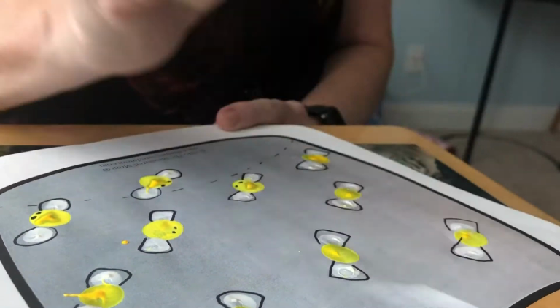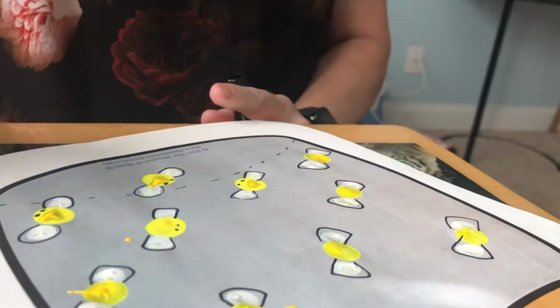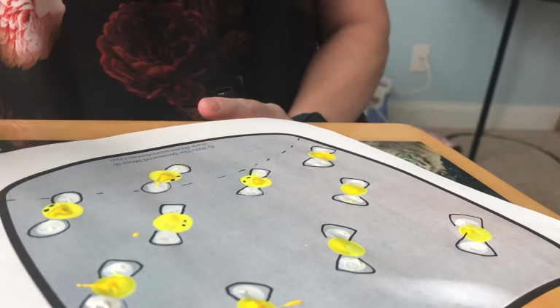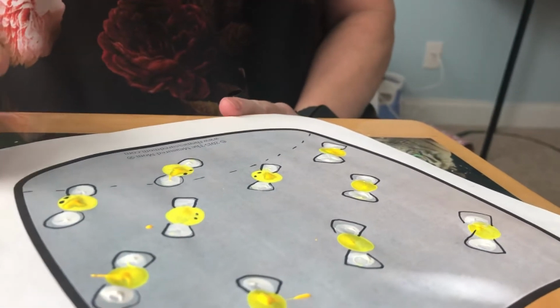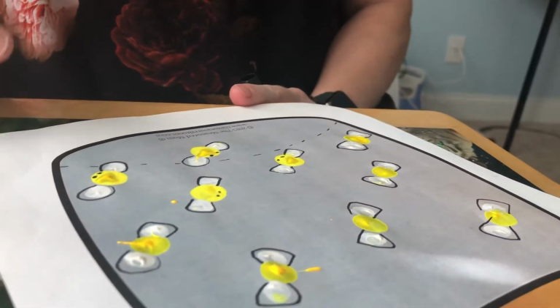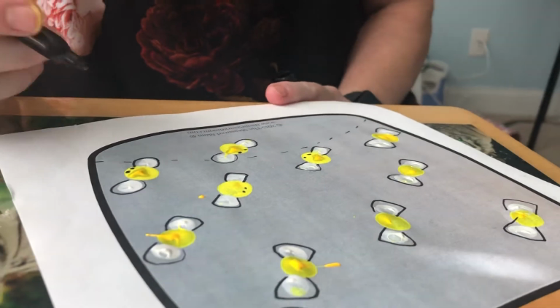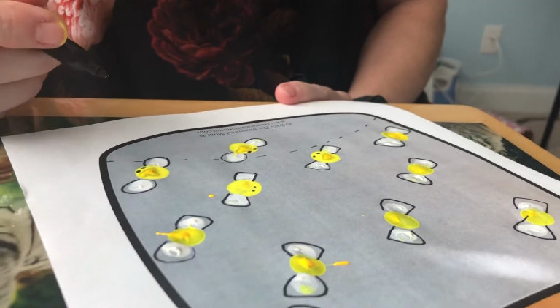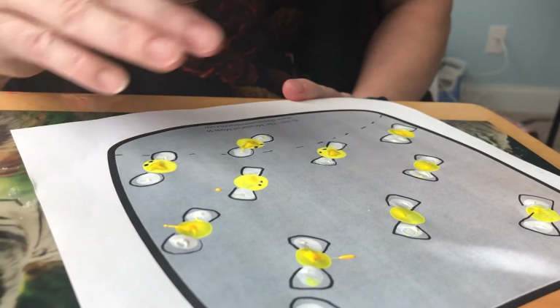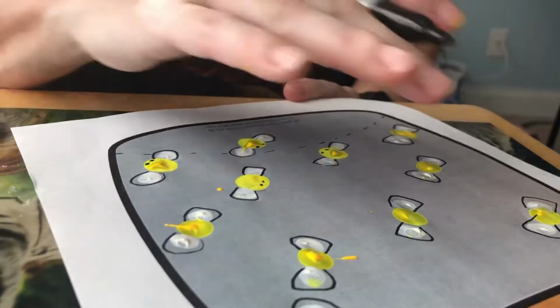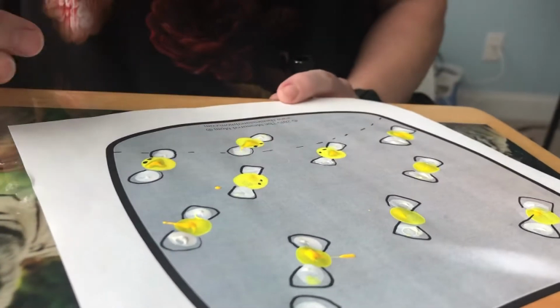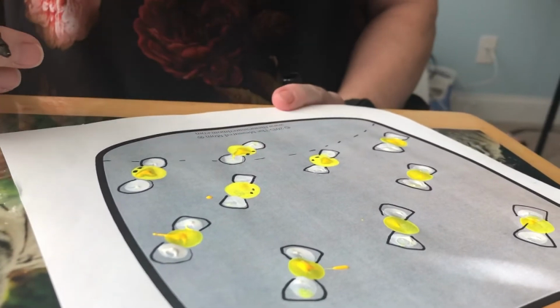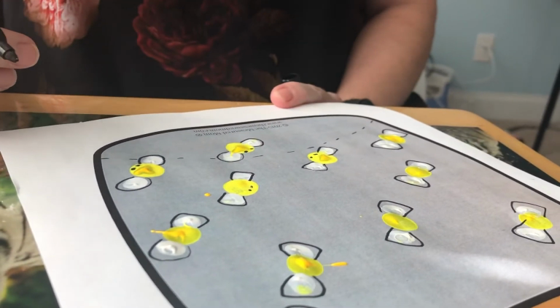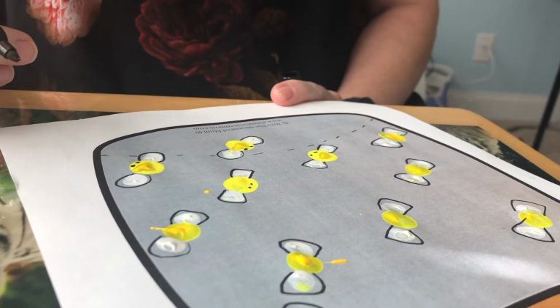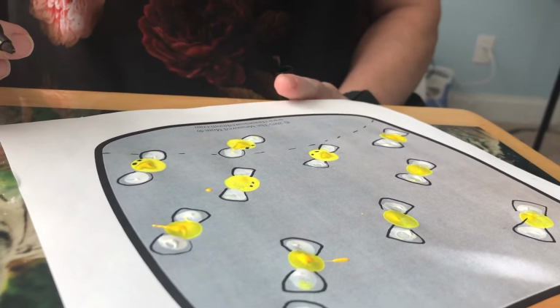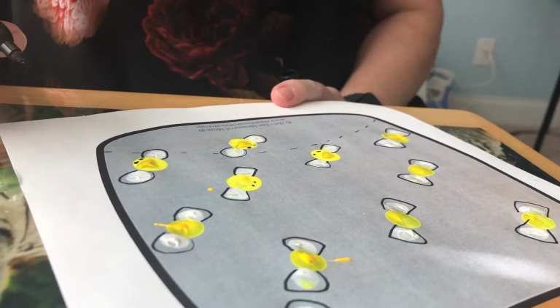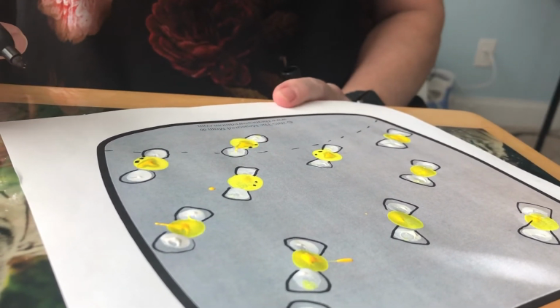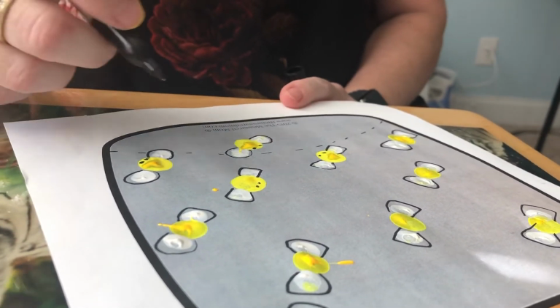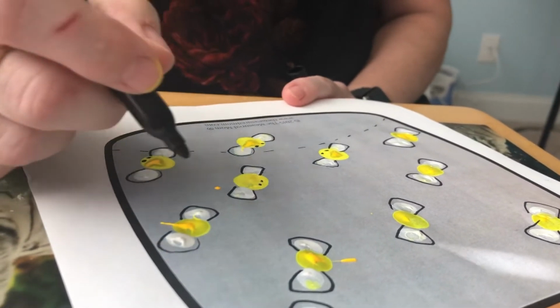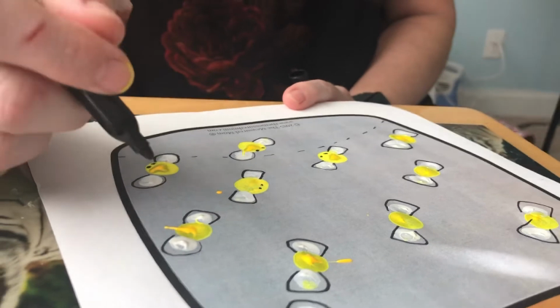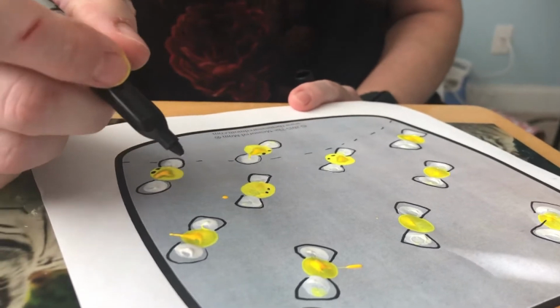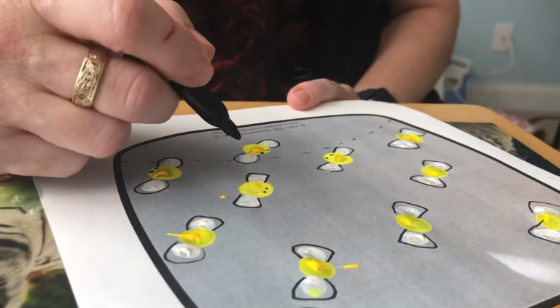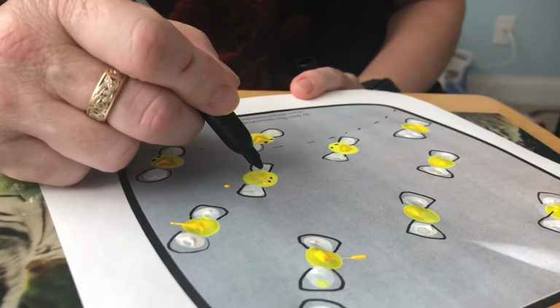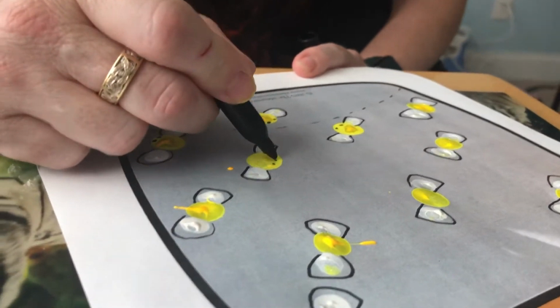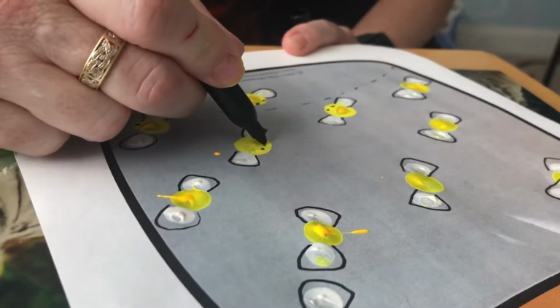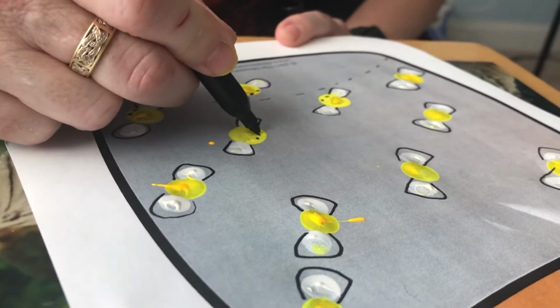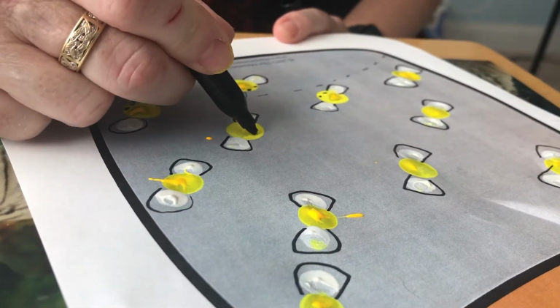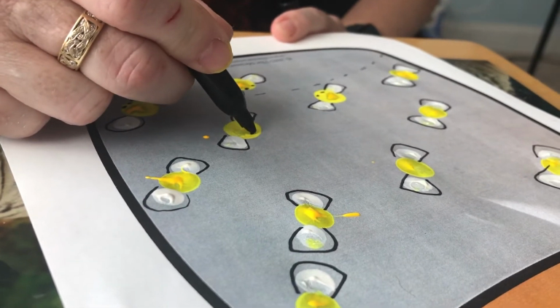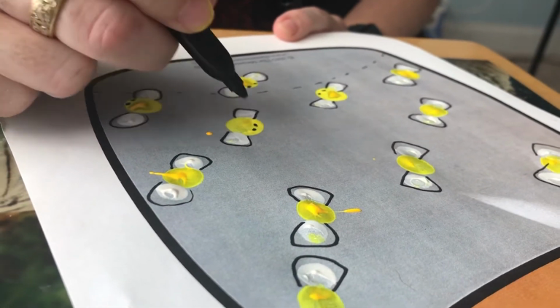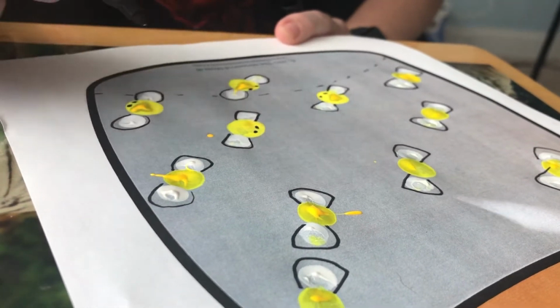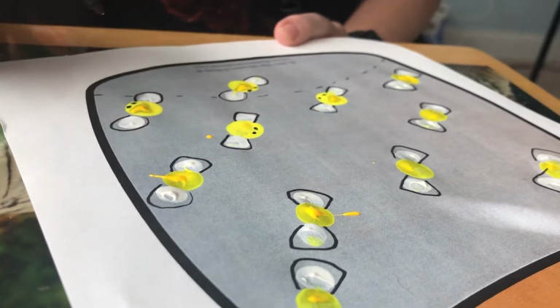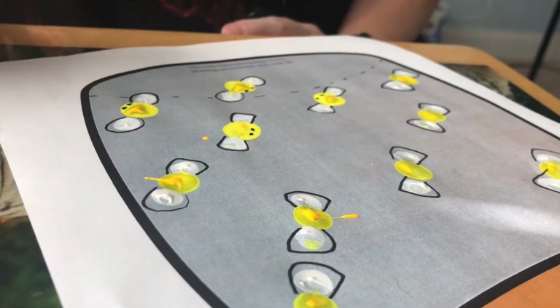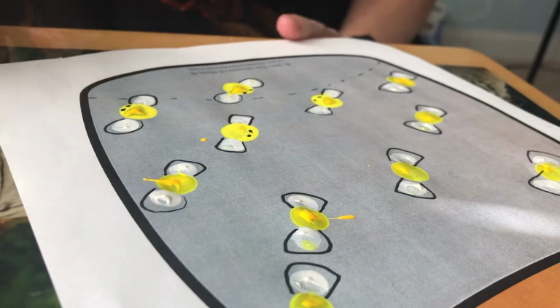This is why I did a couple ahead of time — because you're going to have to wait for the yellow to dry before you can do the eyes. But once it's dried, like this one I did earlier today, you just make two little dots and there are your eyes.